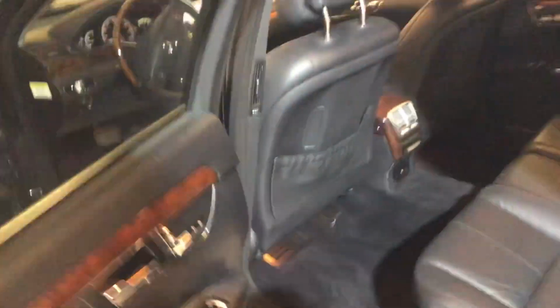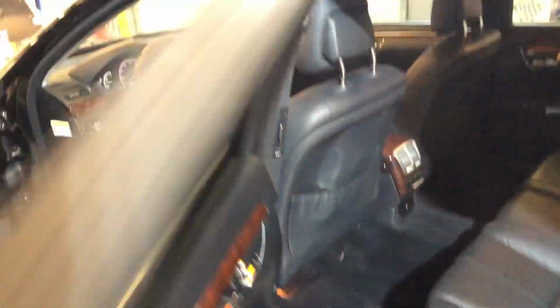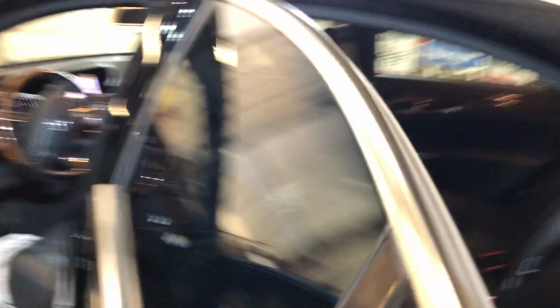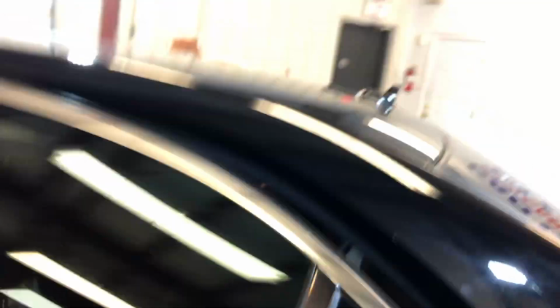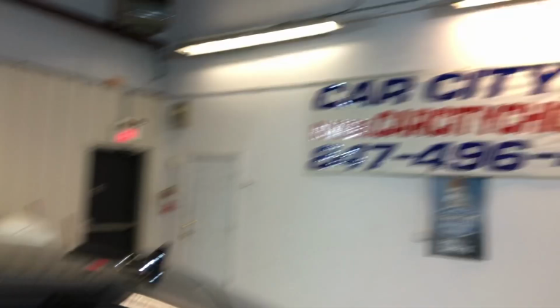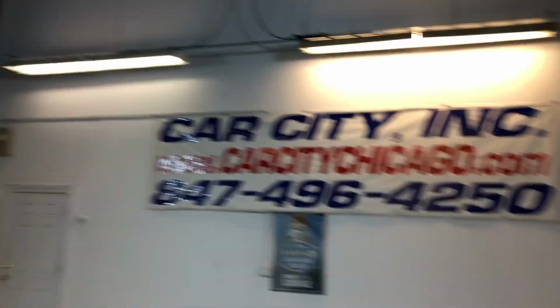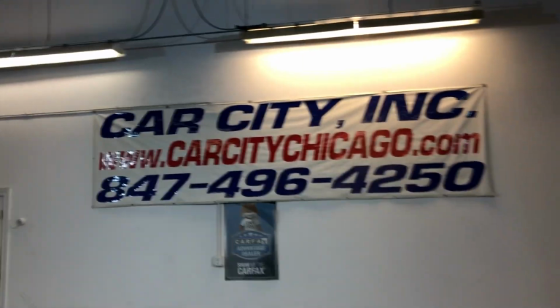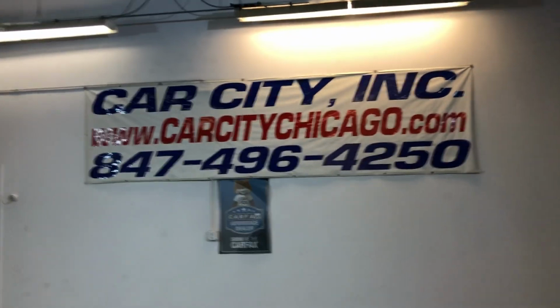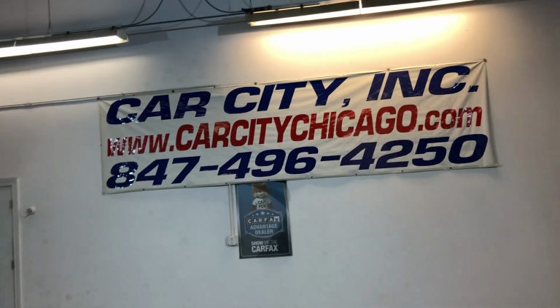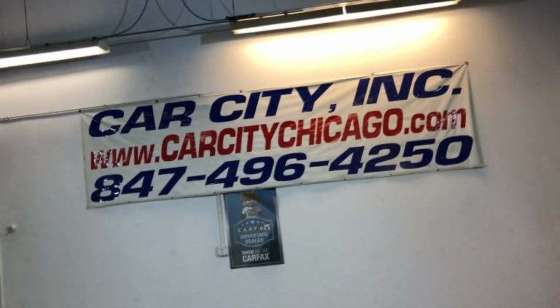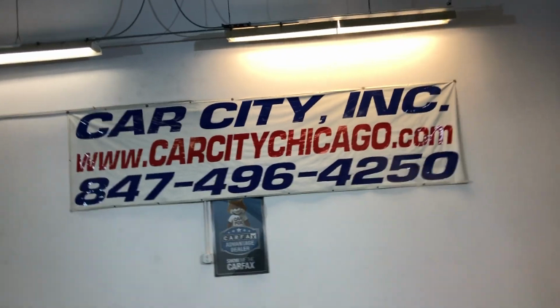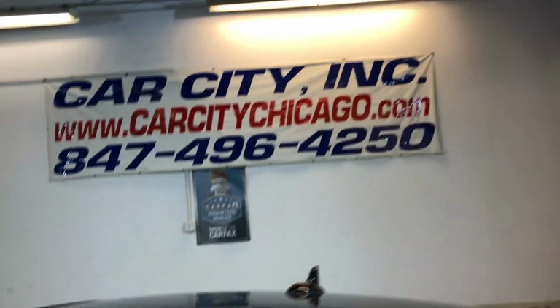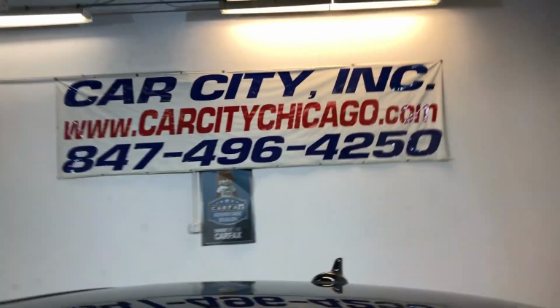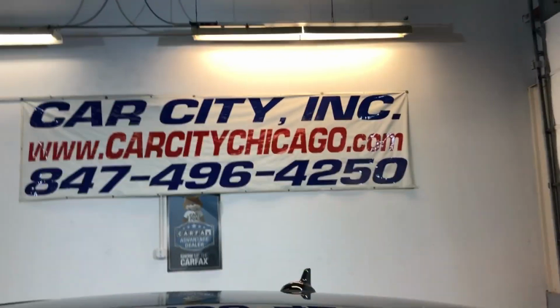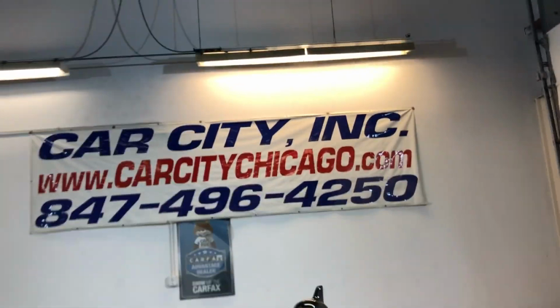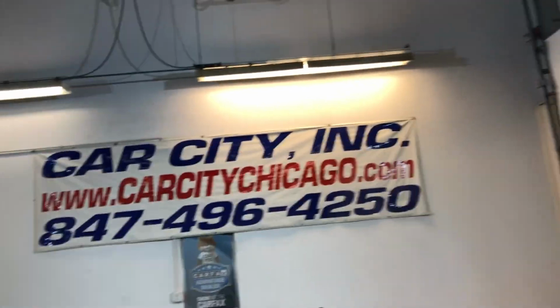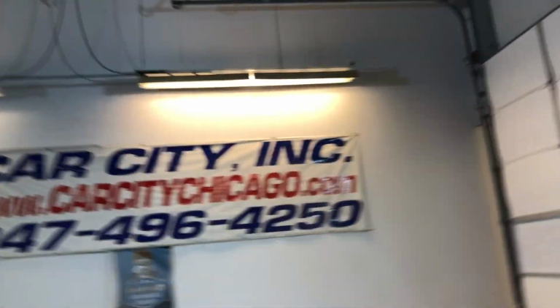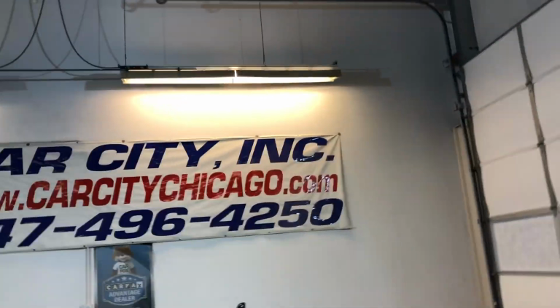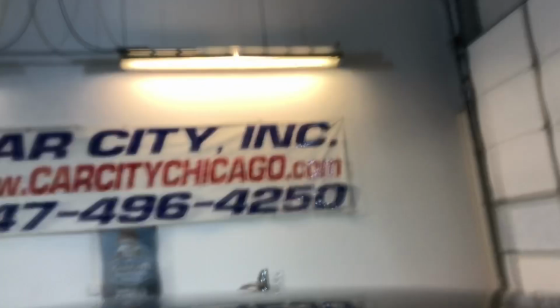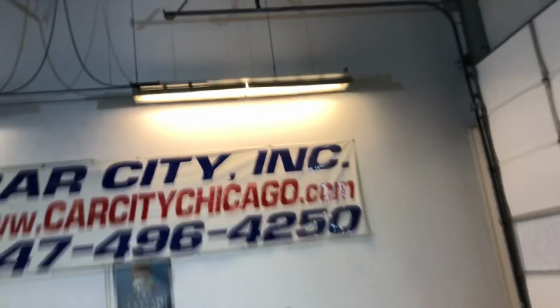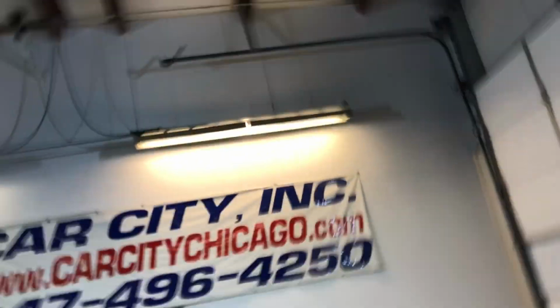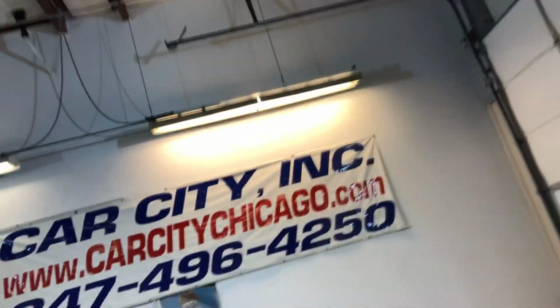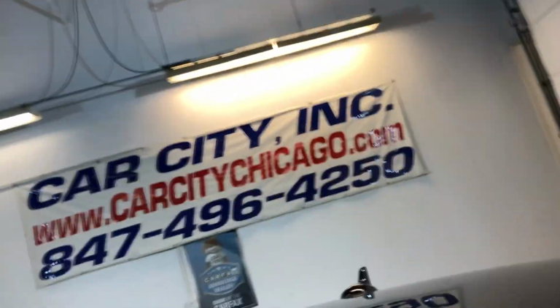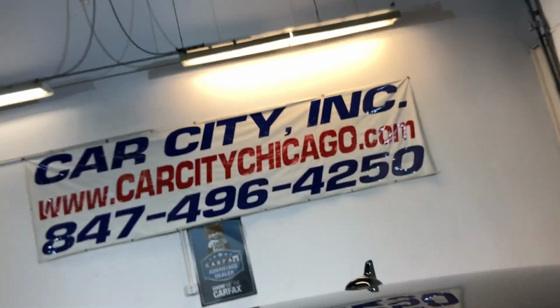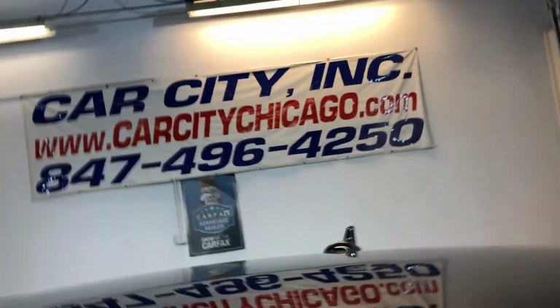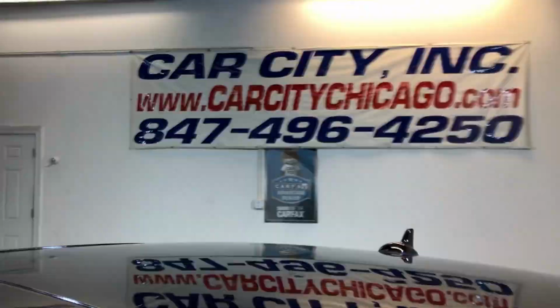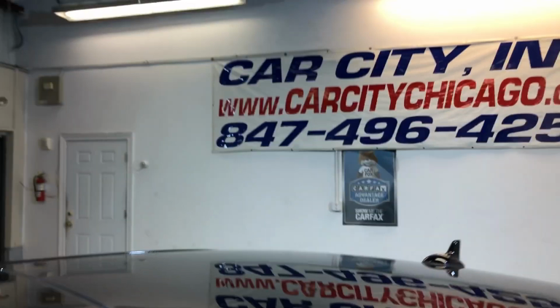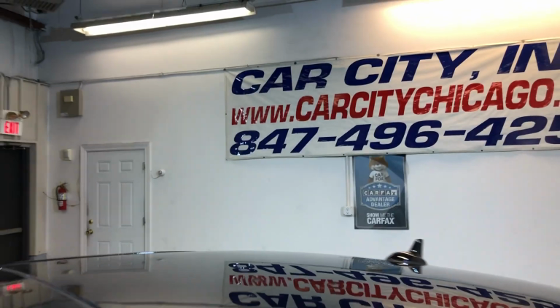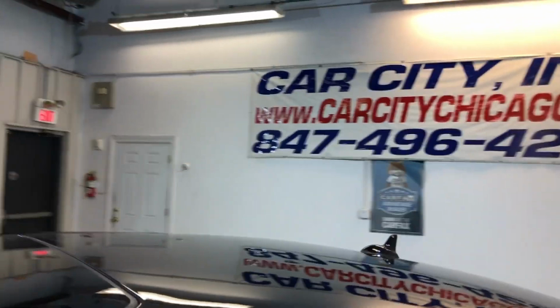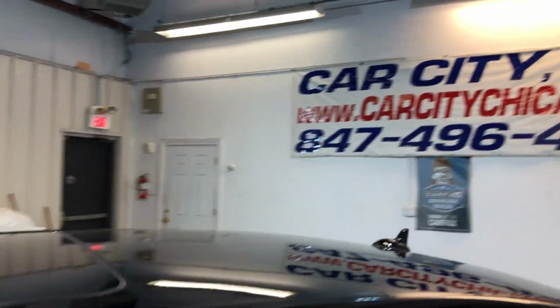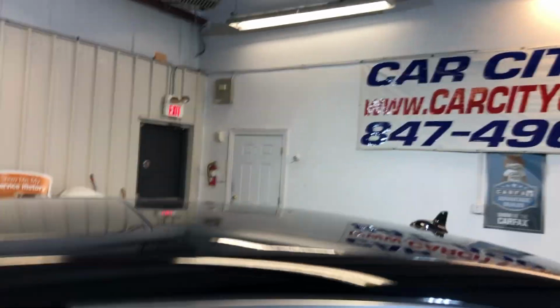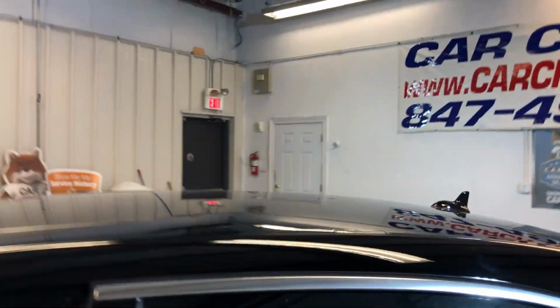You can find this 2009 Mercedes S550 at Car City in Palatine.